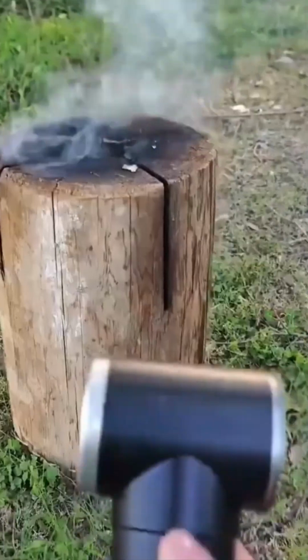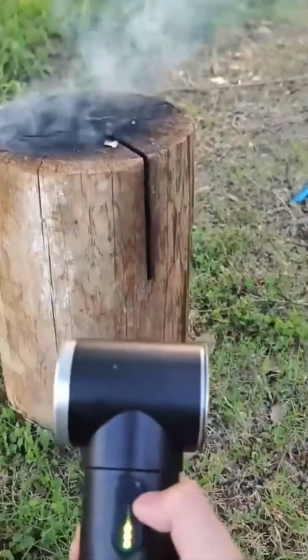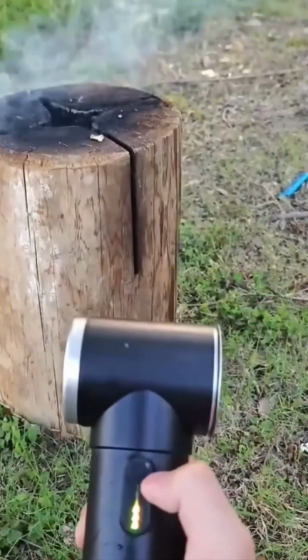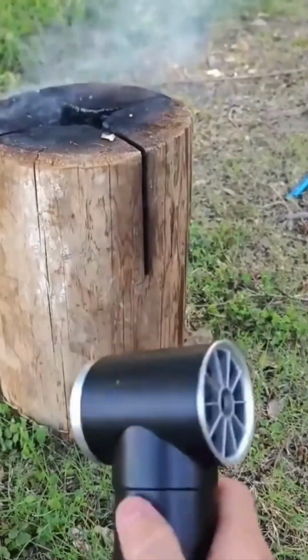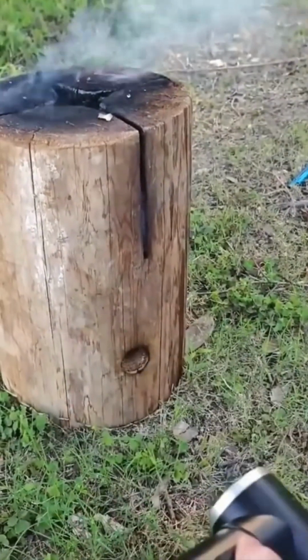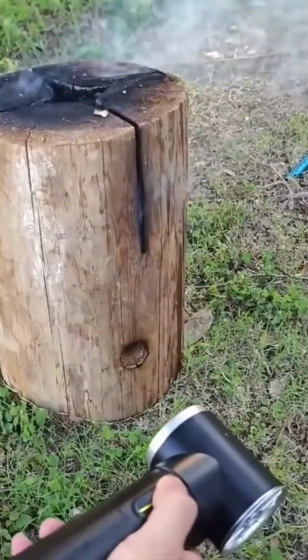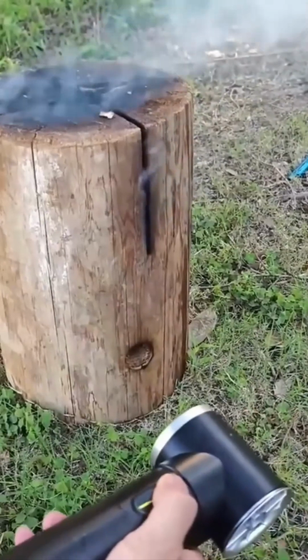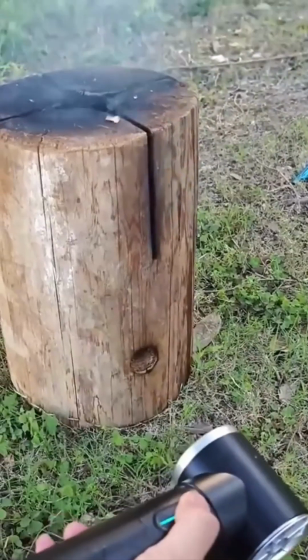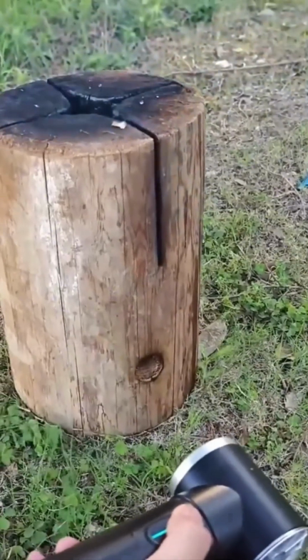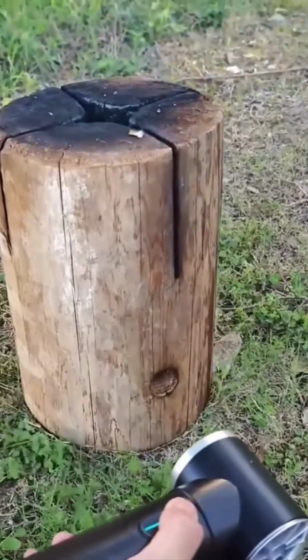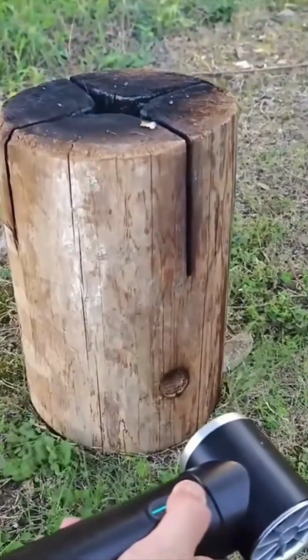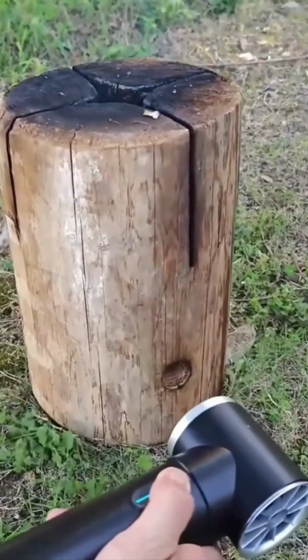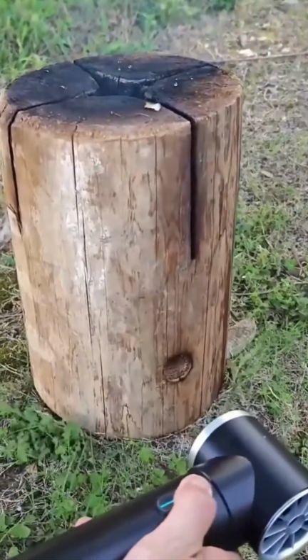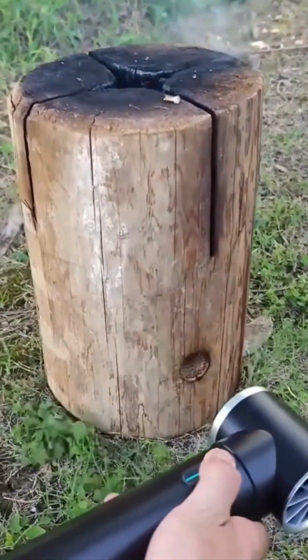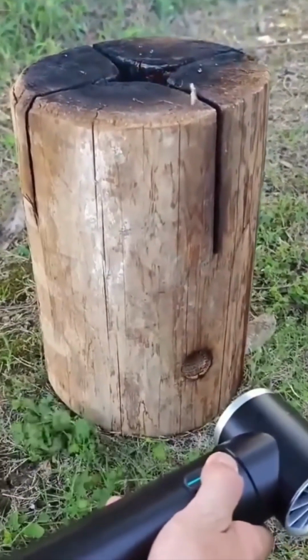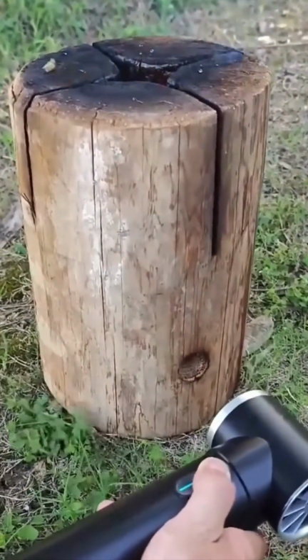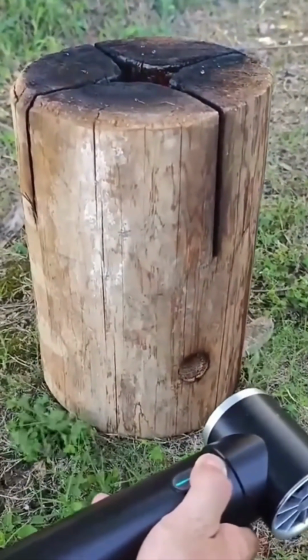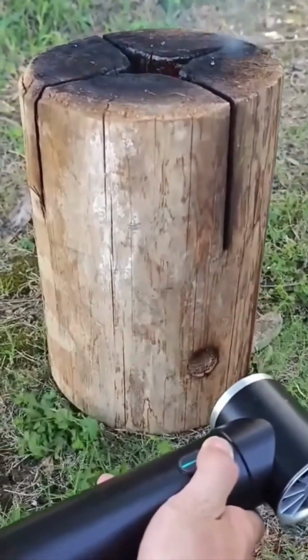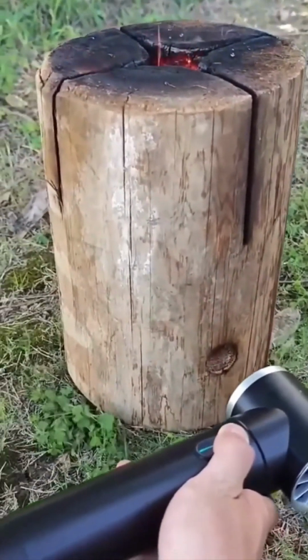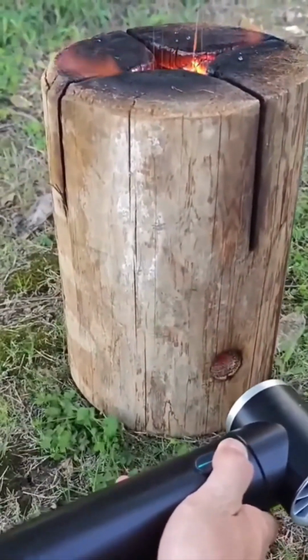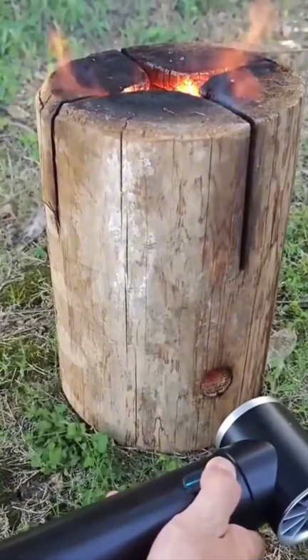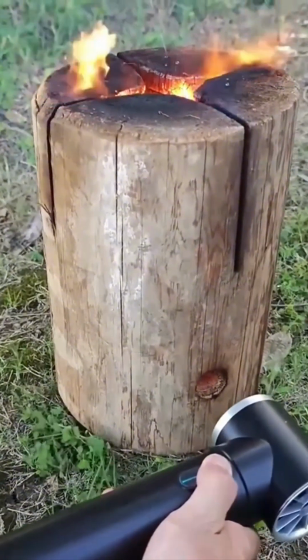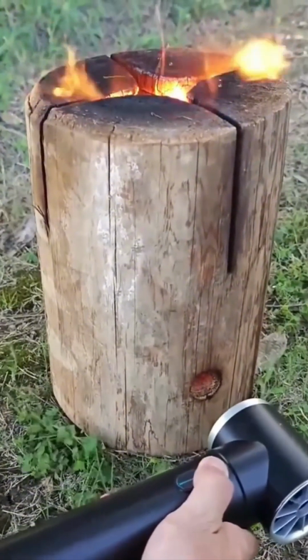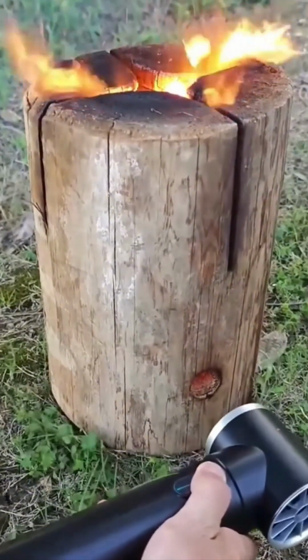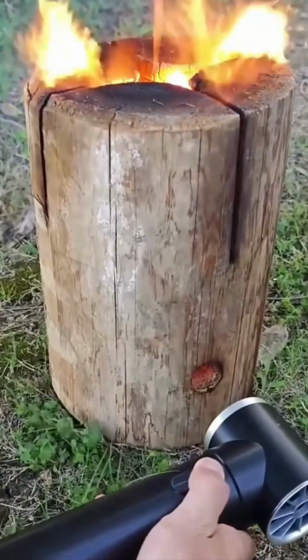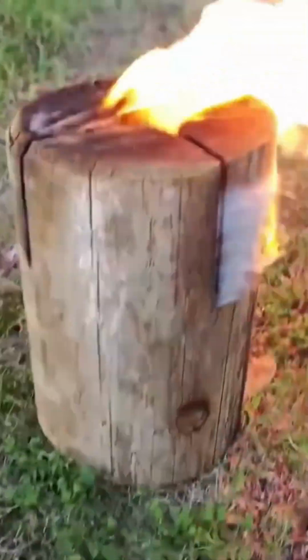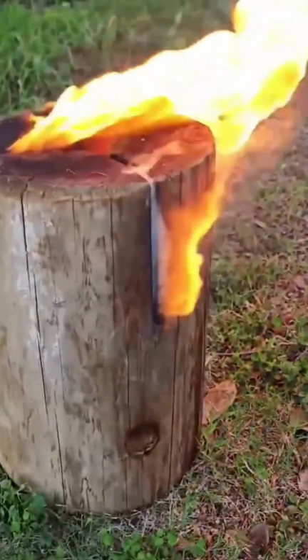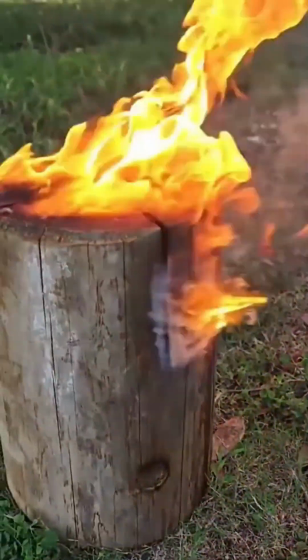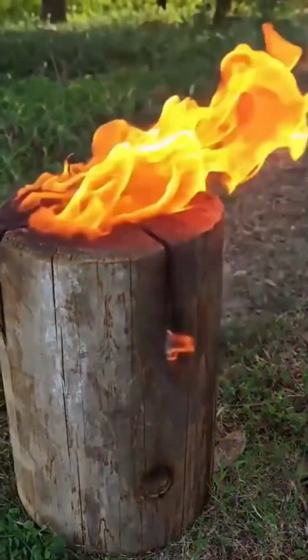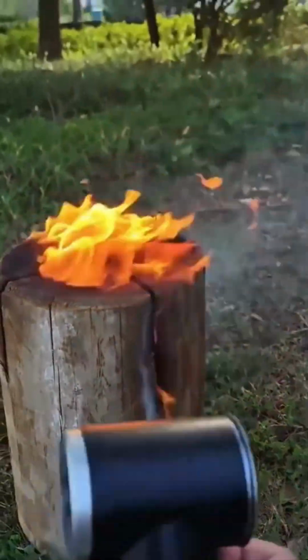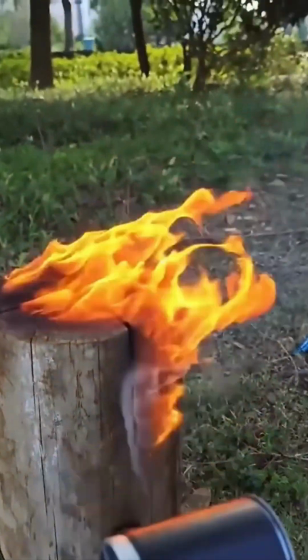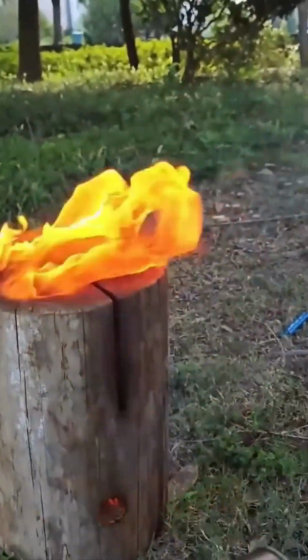Hair dryer? Nope. Industrial wind gun. It blasts with the force of a jet engine, making dust vanish like regrets after tequila. Oddly therapeutic. Don't try this on your cat.